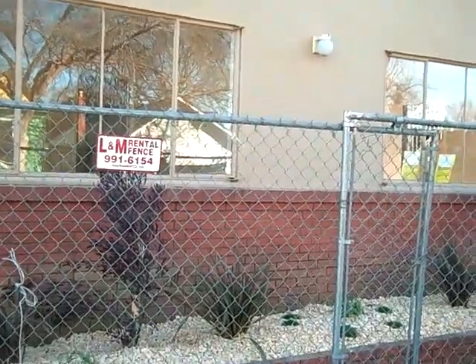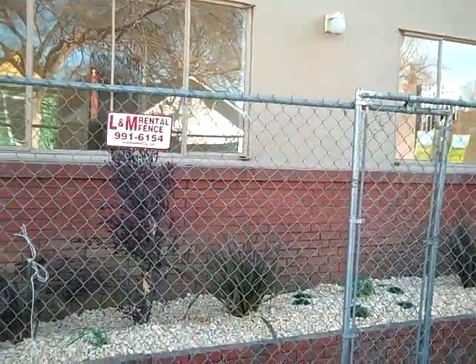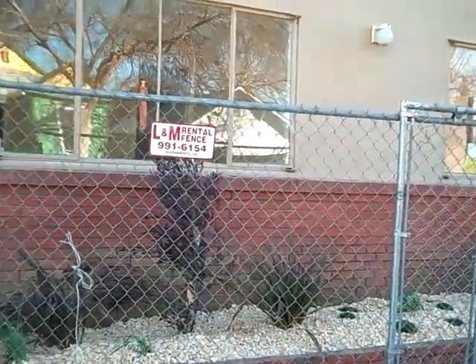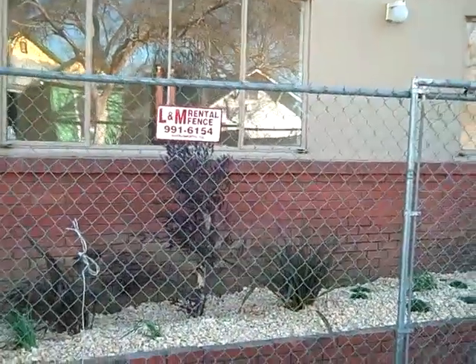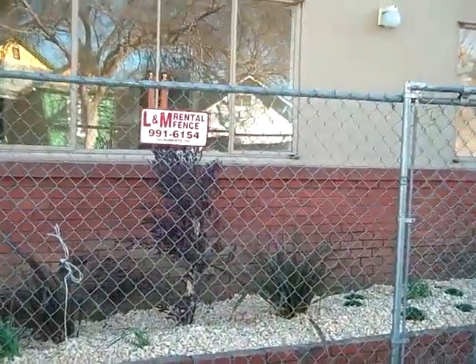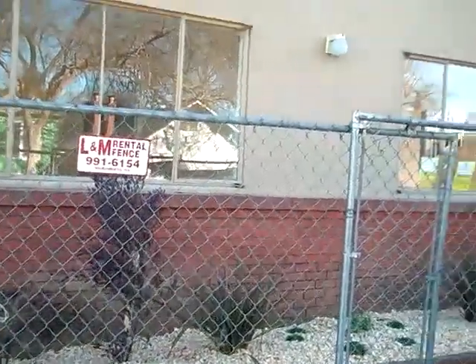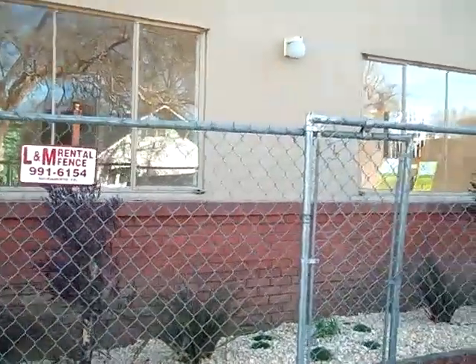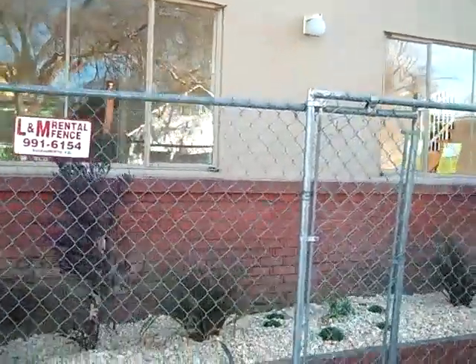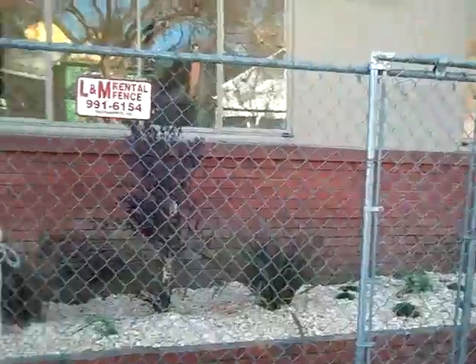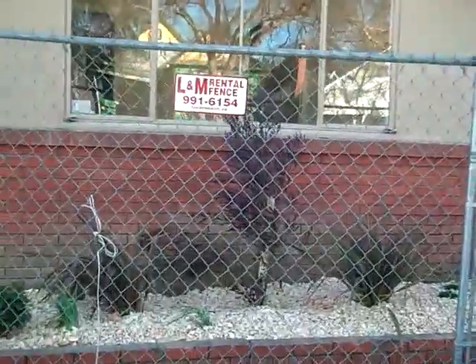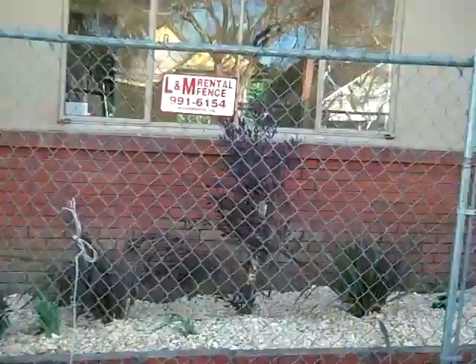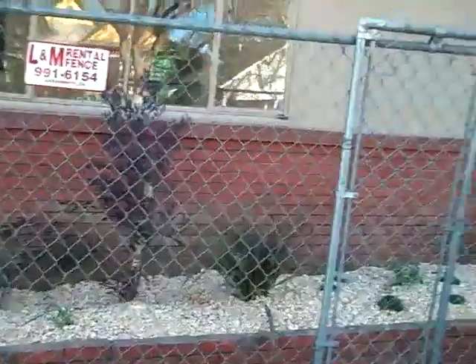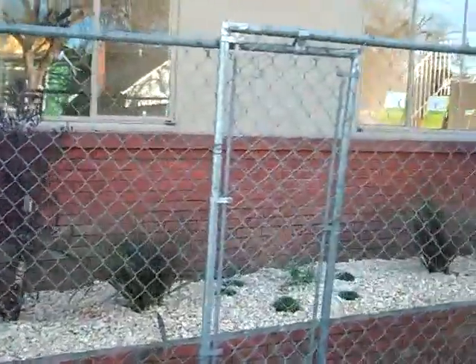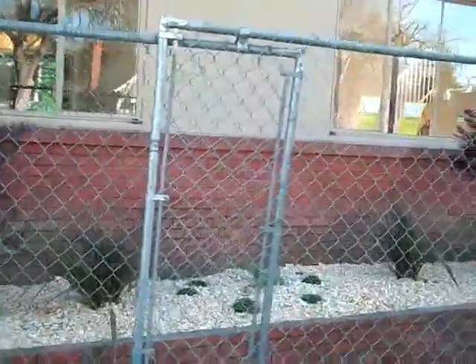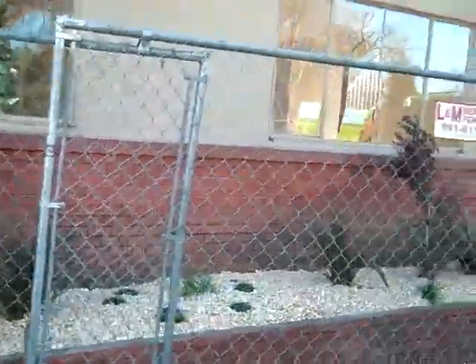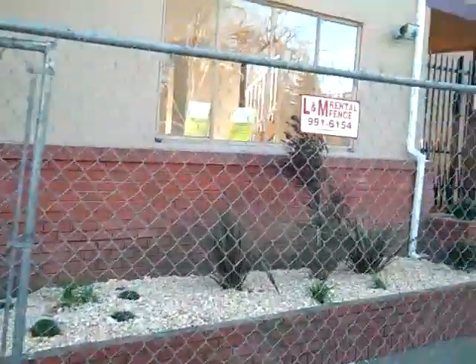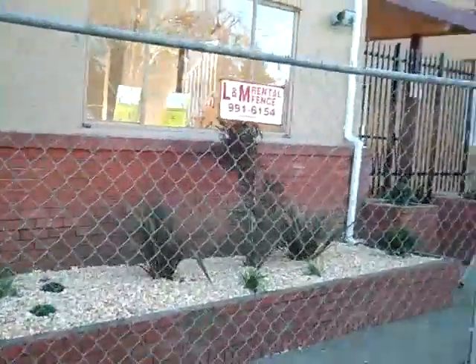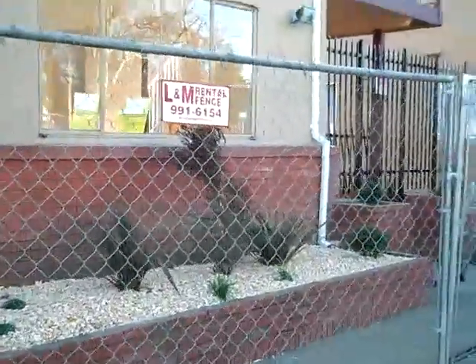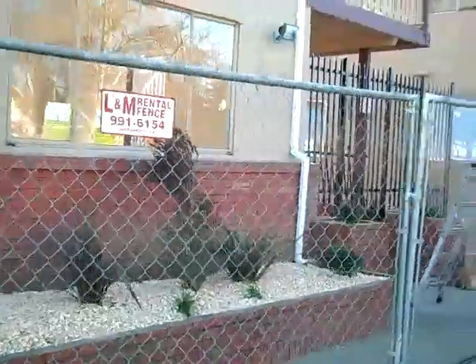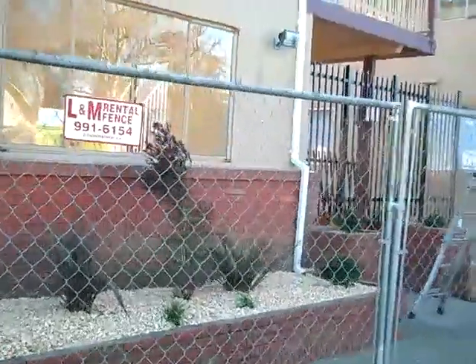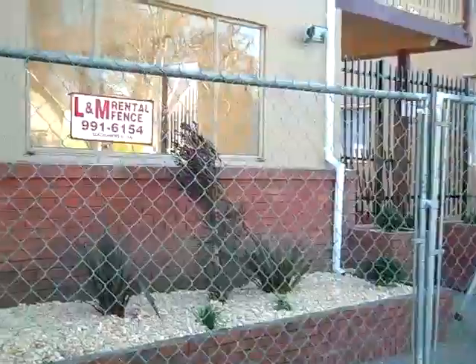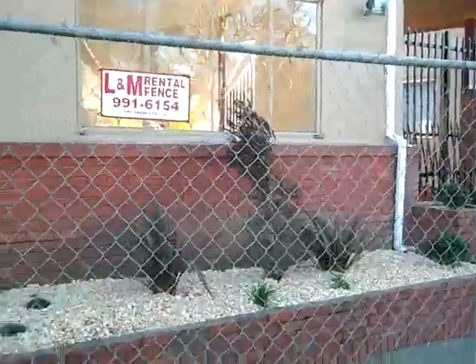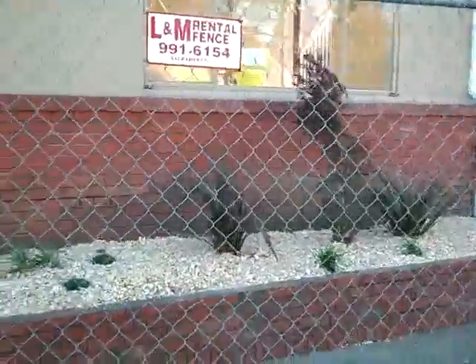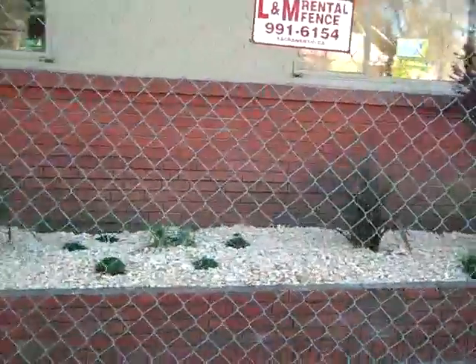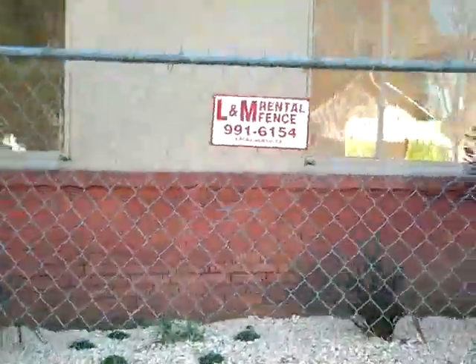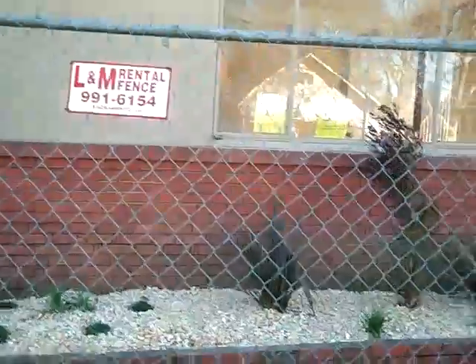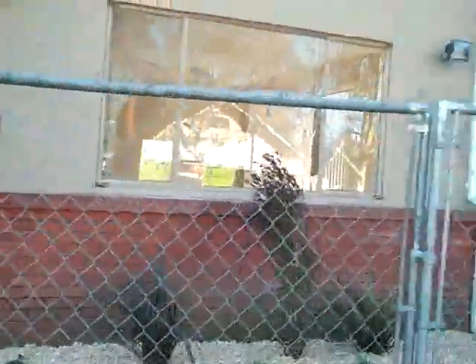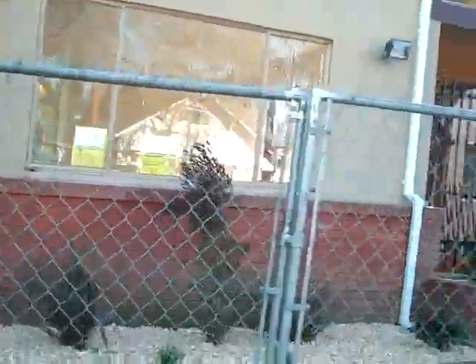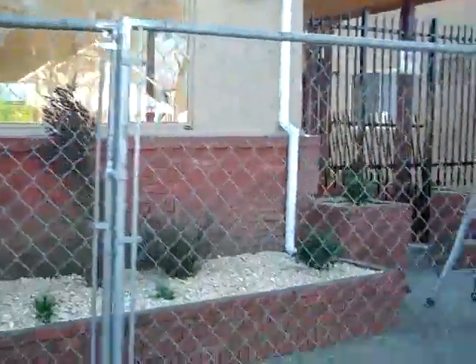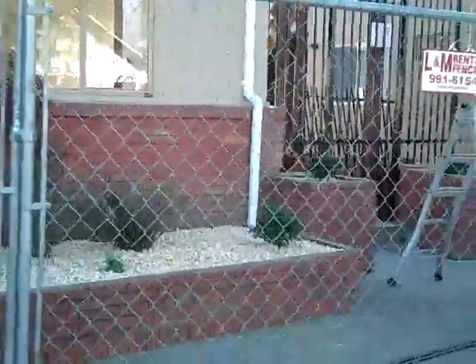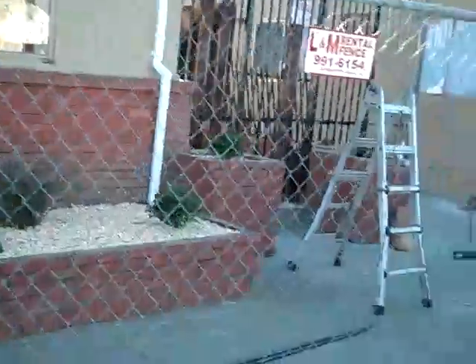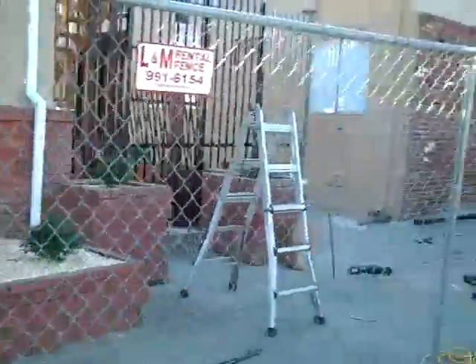We're down here at 3rd Avenue again, 3130. You can see we've got the landscape done. The temporary fence is still here, but it's leaving probably tomorrow. Landscape's done in the front. They're getting ready to put the address signs back up.